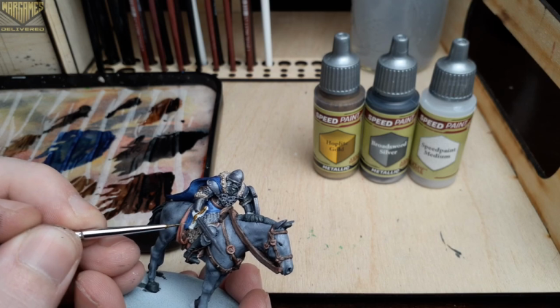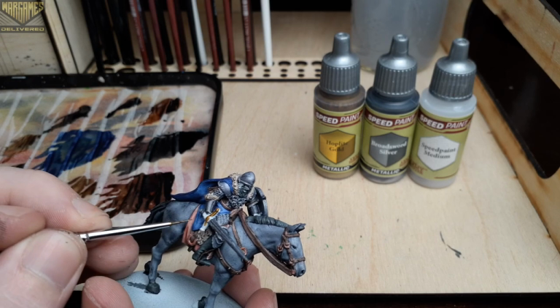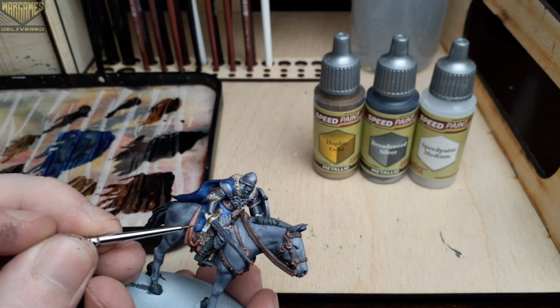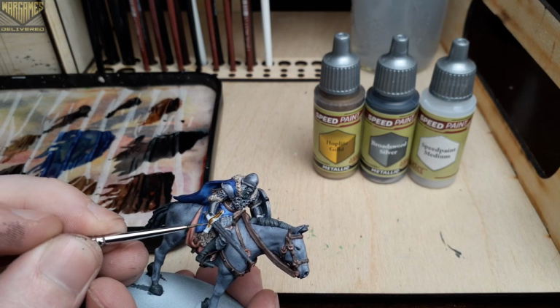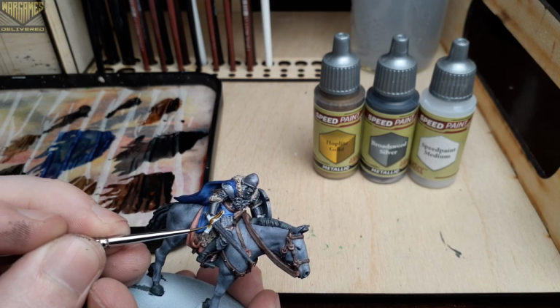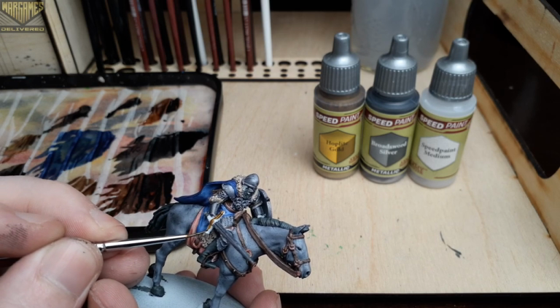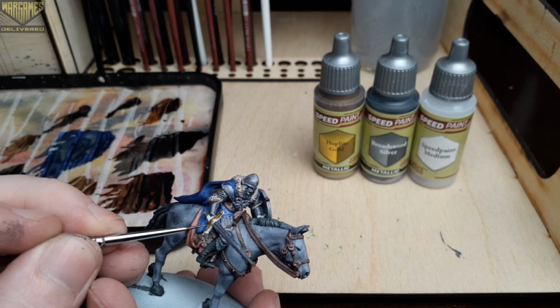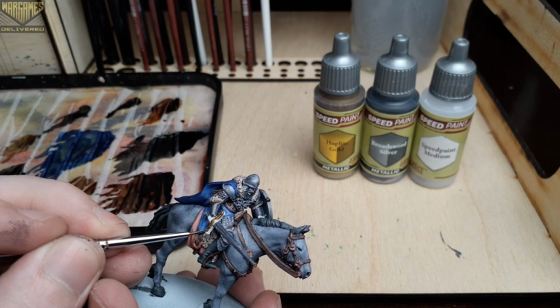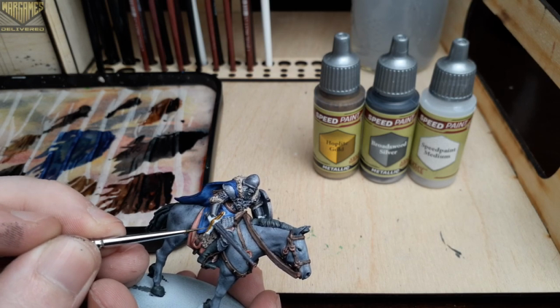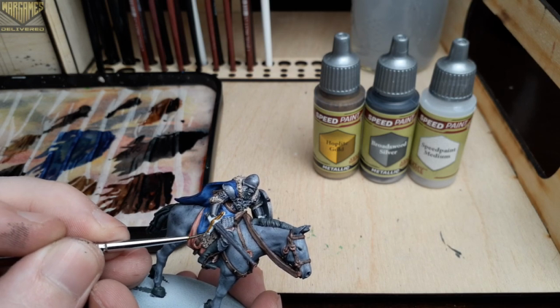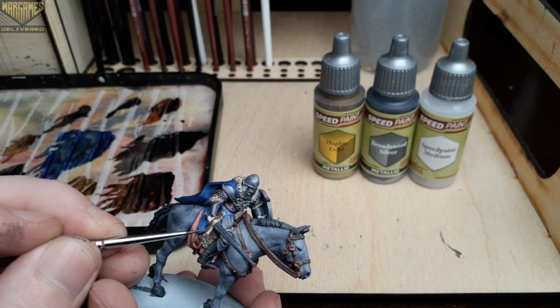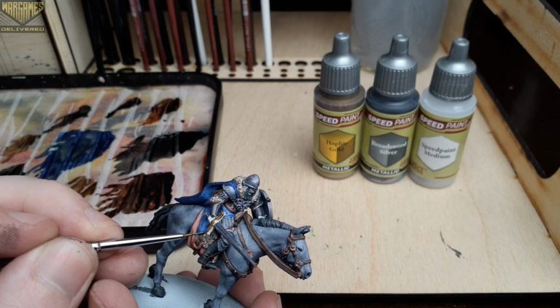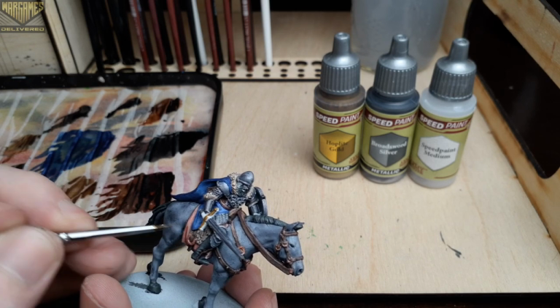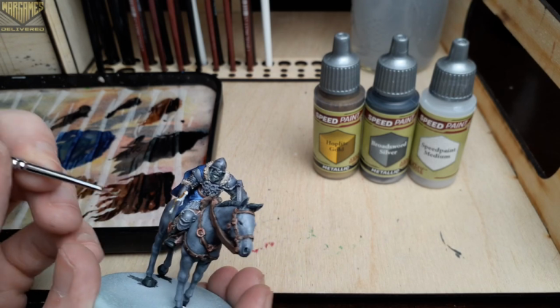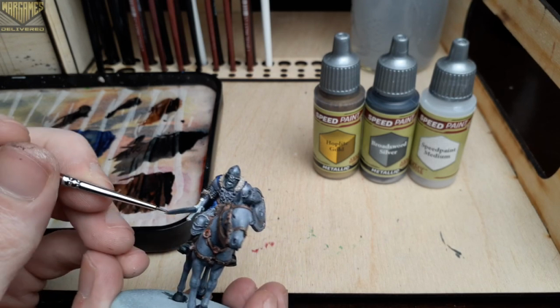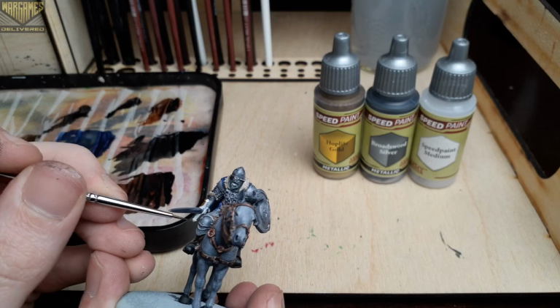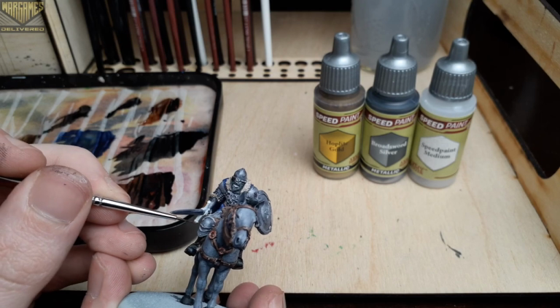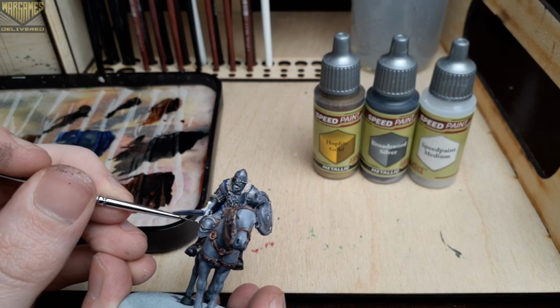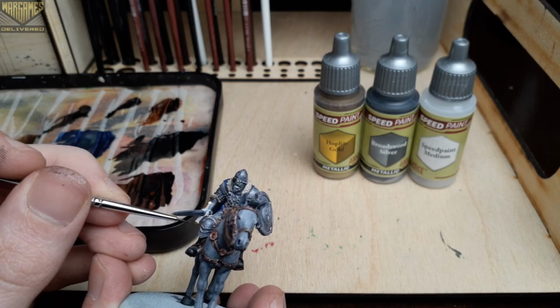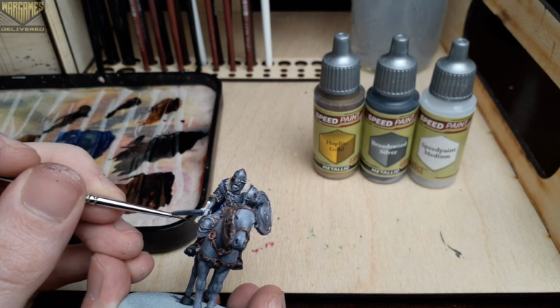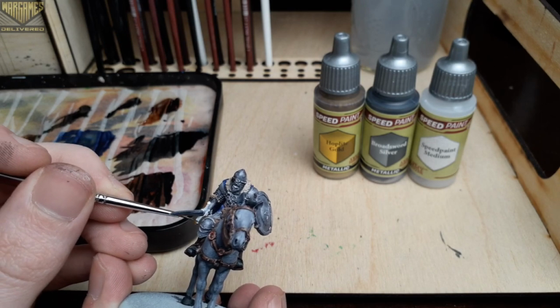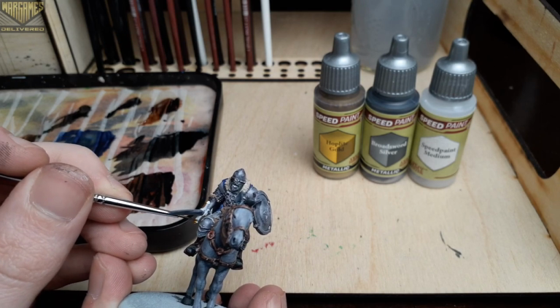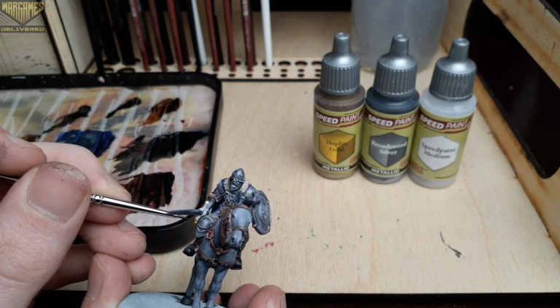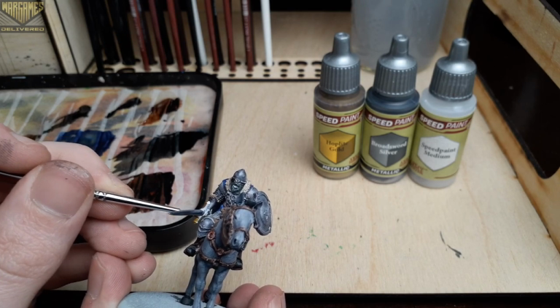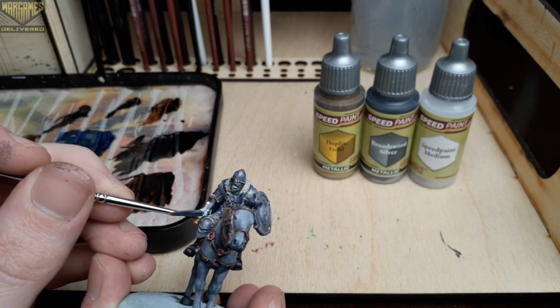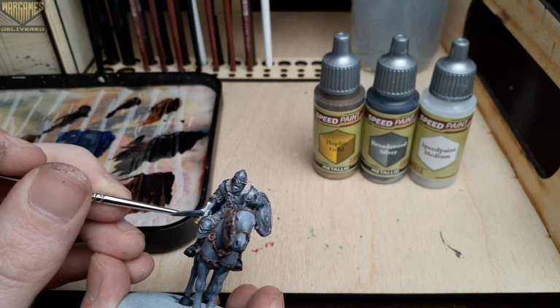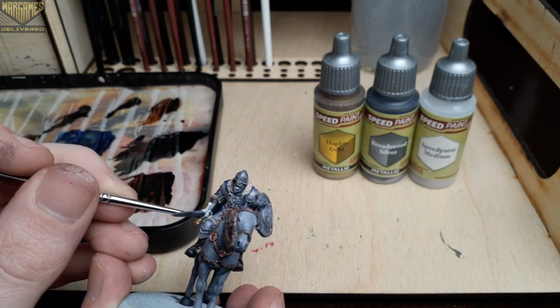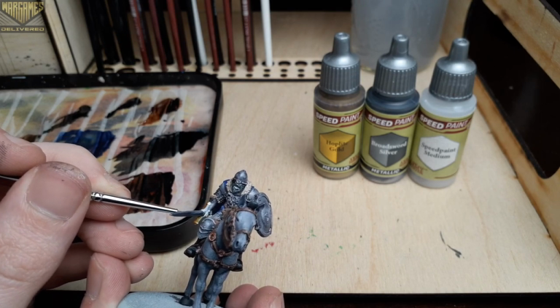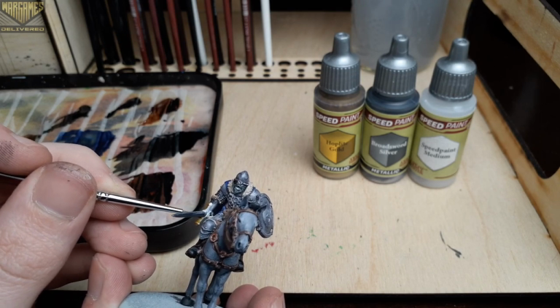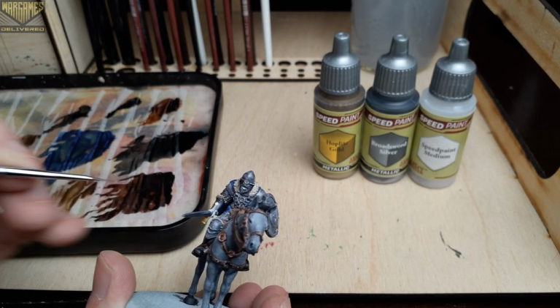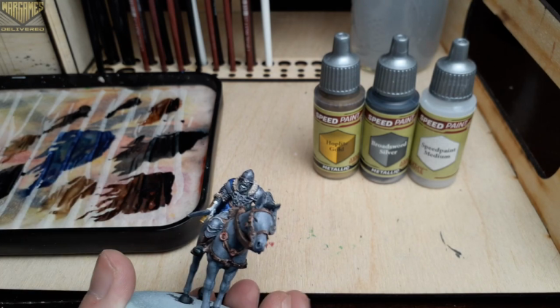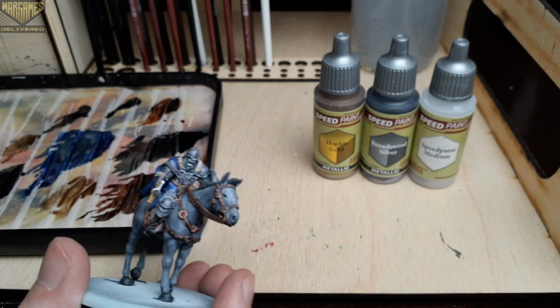Moving right into our next metallic, we'll switch over to Hoplite Gold for the hilt of the sword and the rings on his breastplate. This will give us a nice bit of variation between metallics.